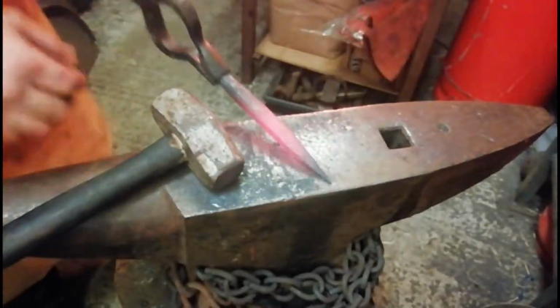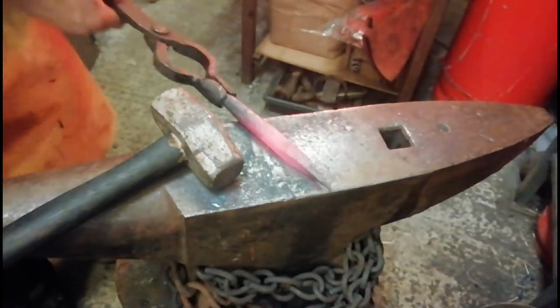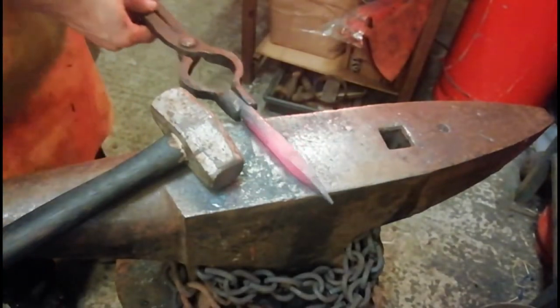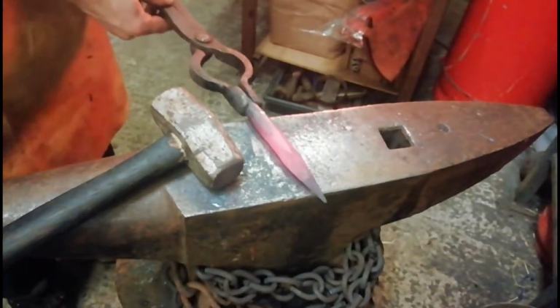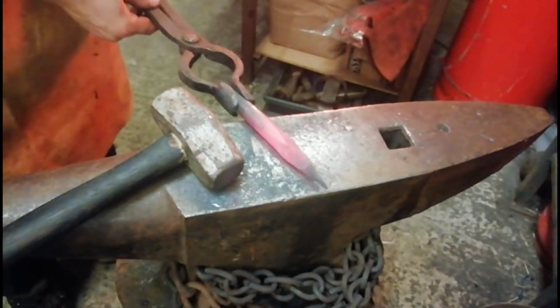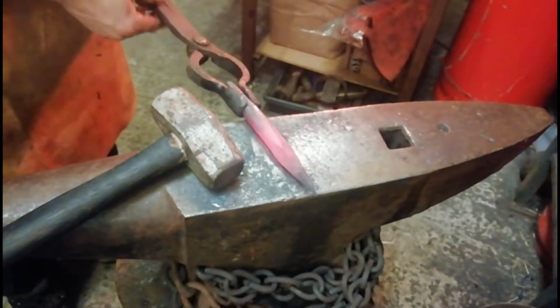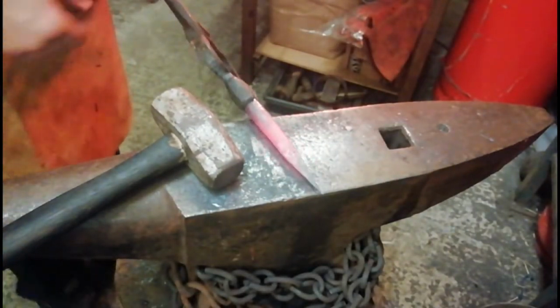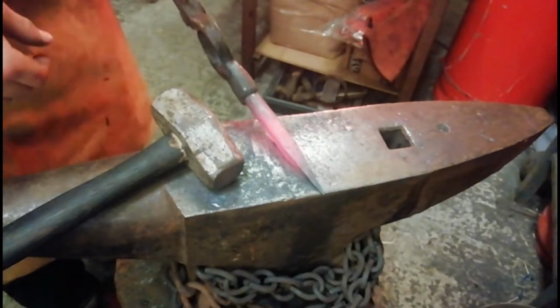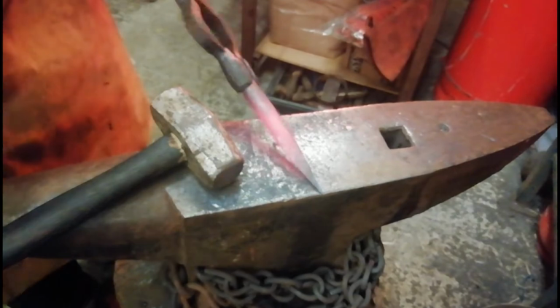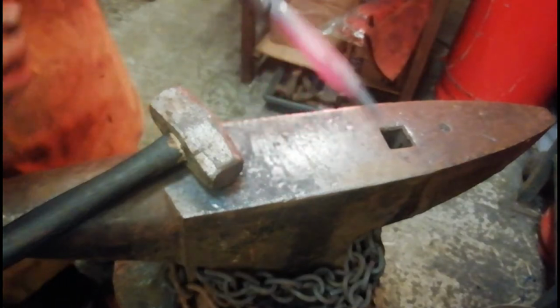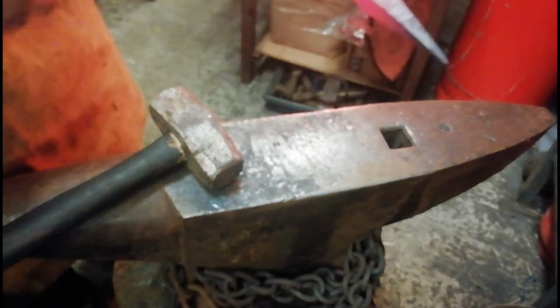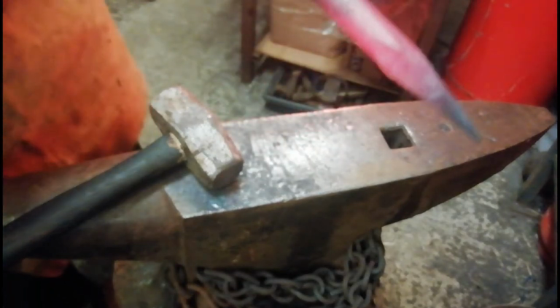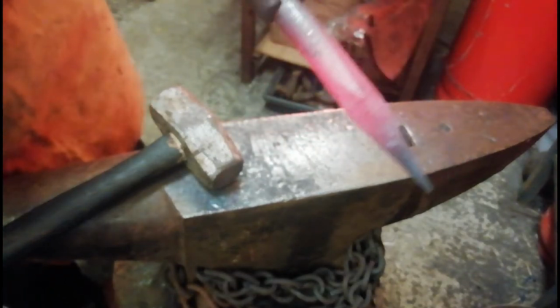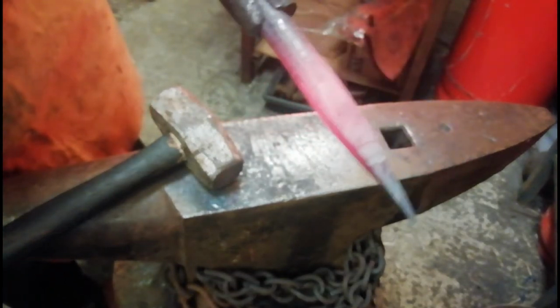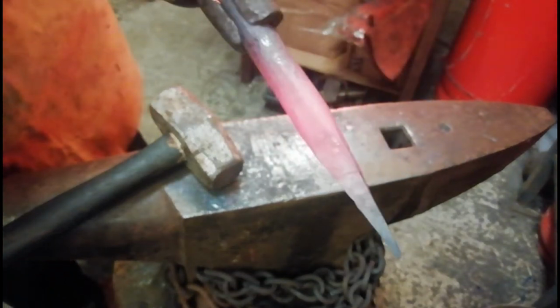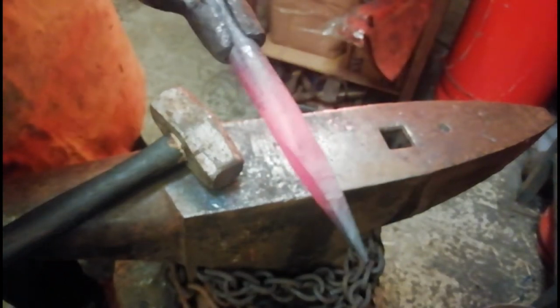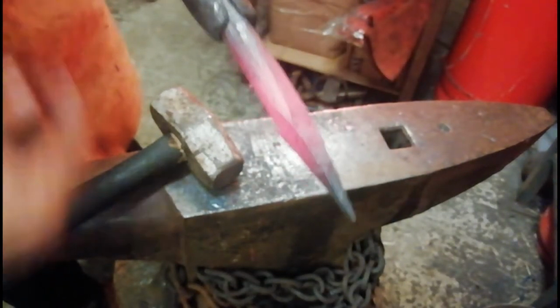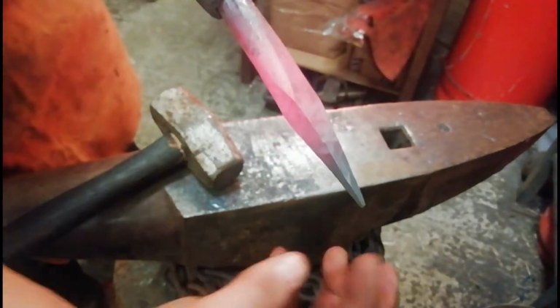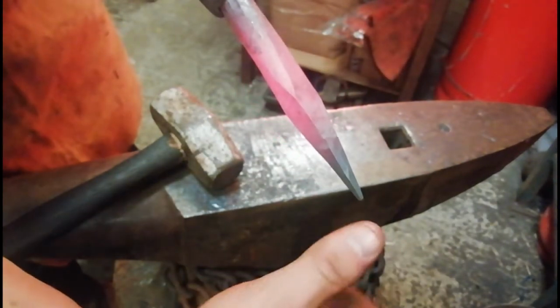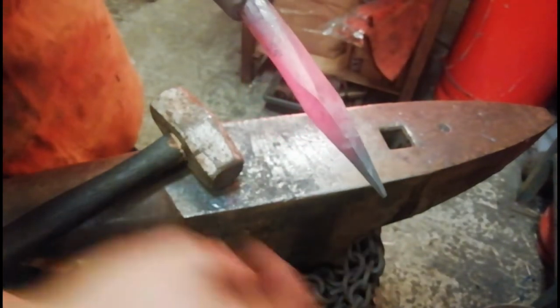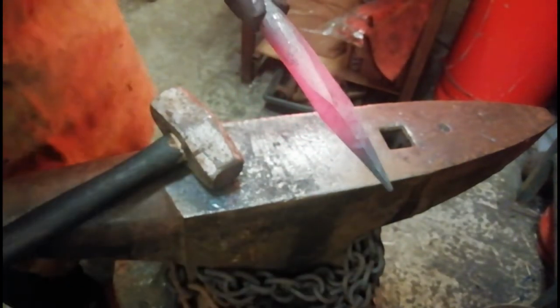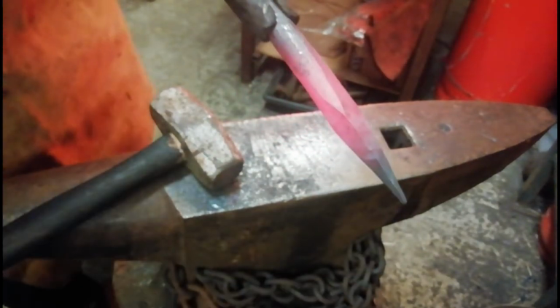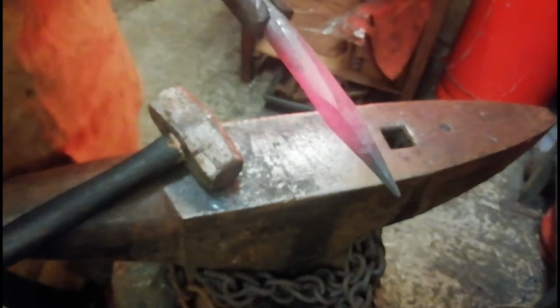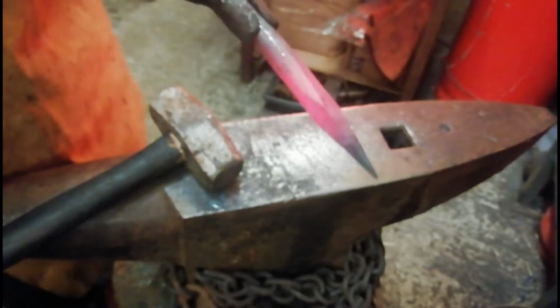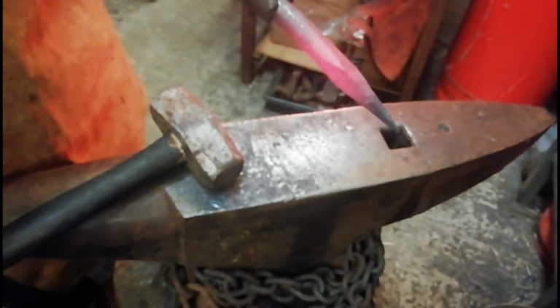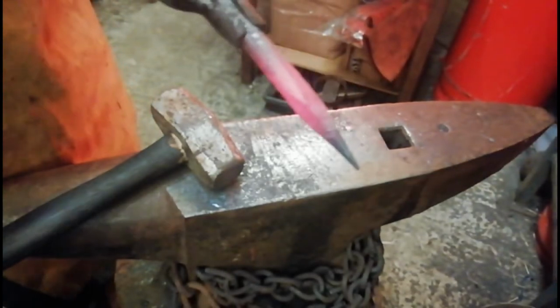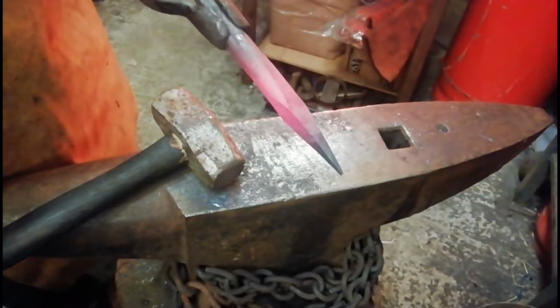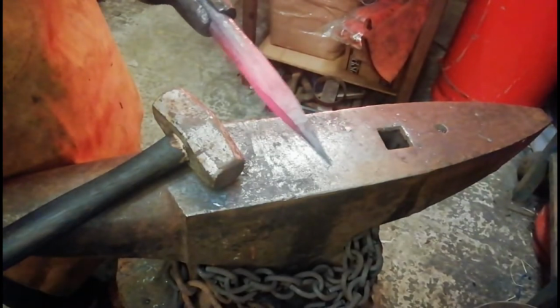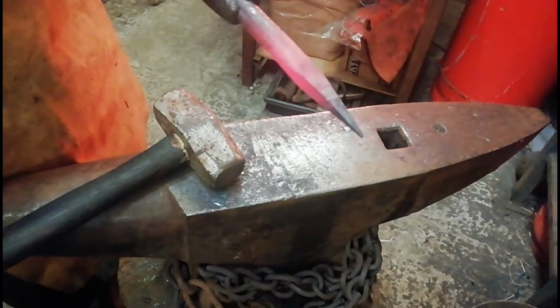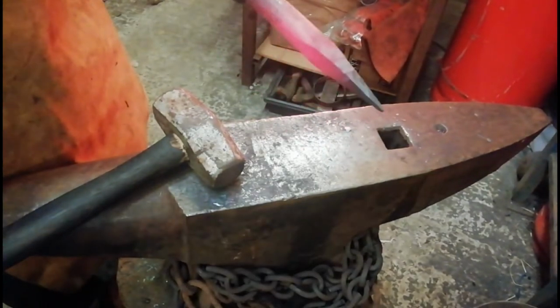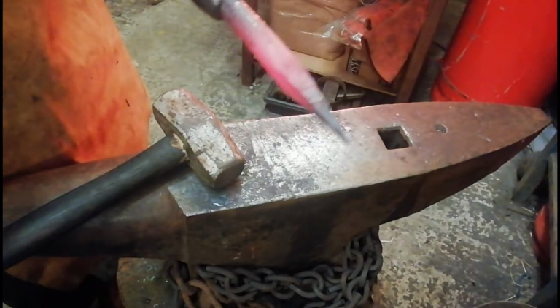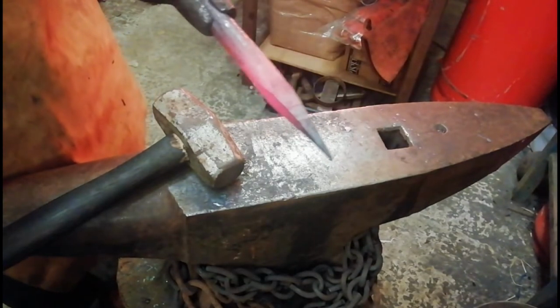Let's go. That's not quite straight. Let's take it down. Now we are just going to grind that tip on there. Then we should be just about there.